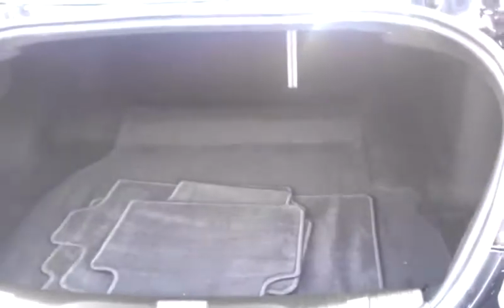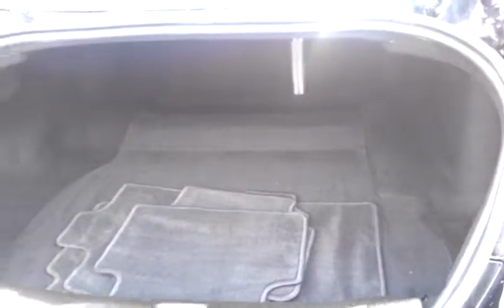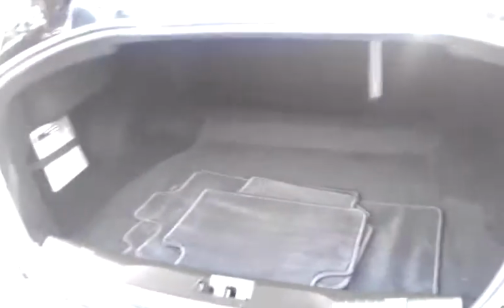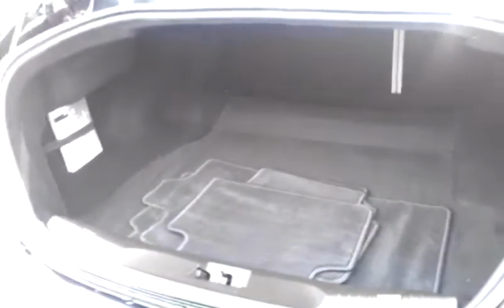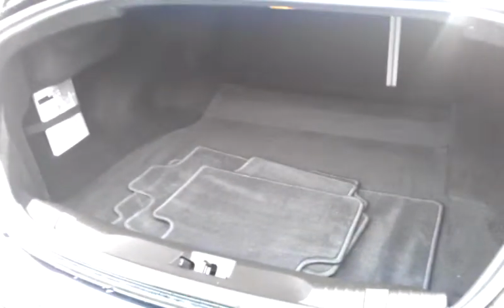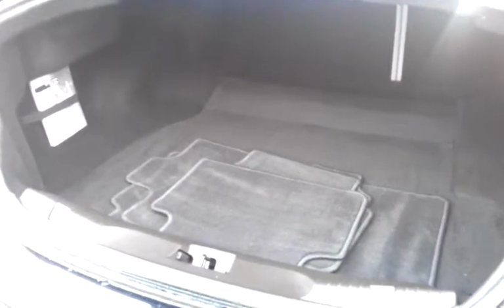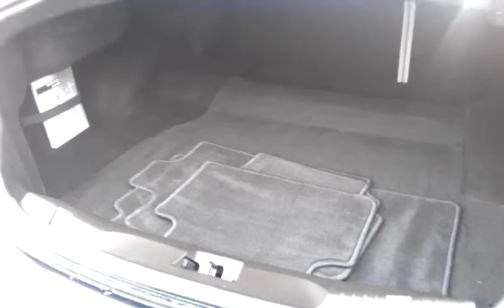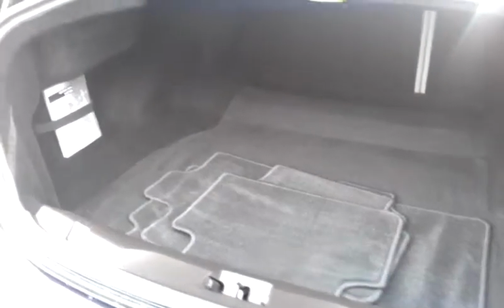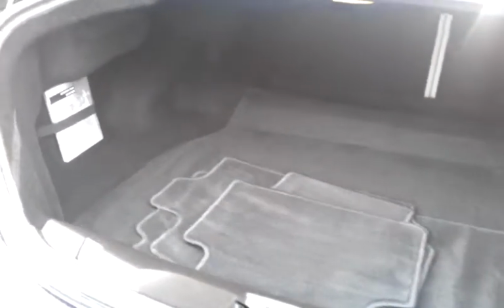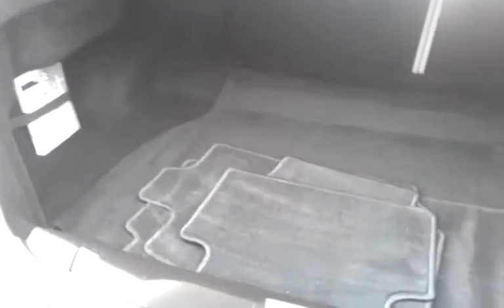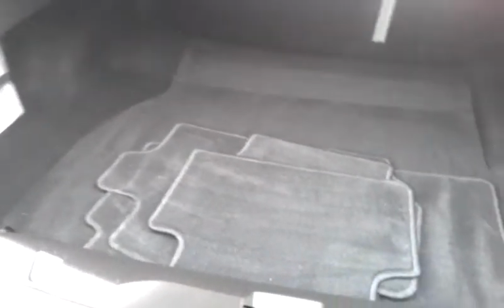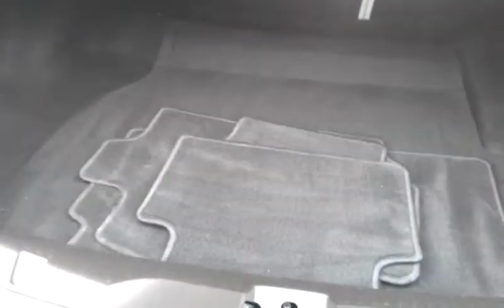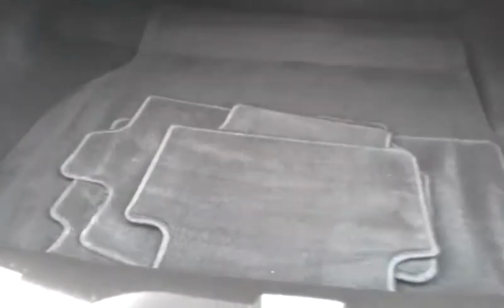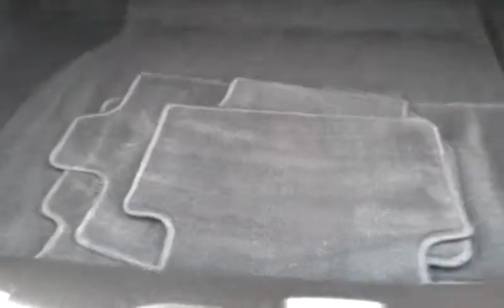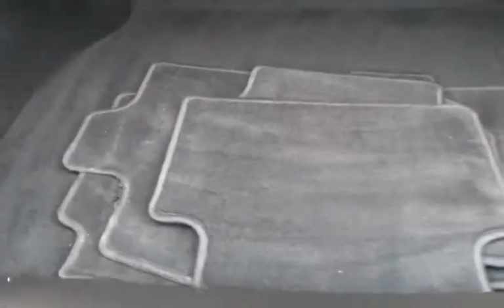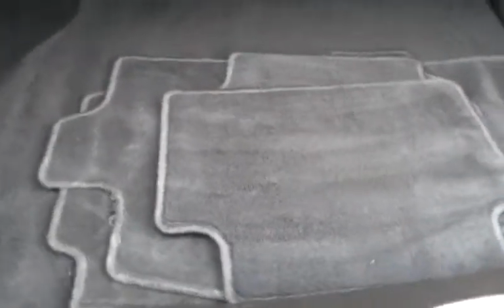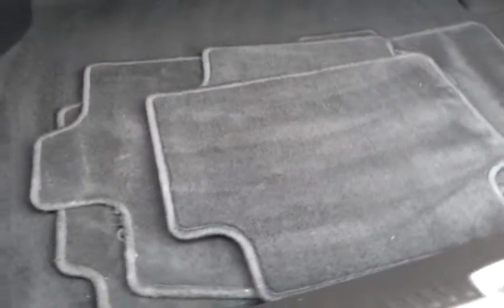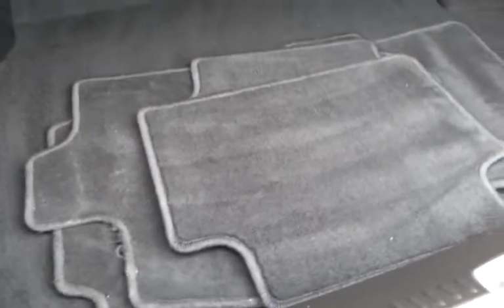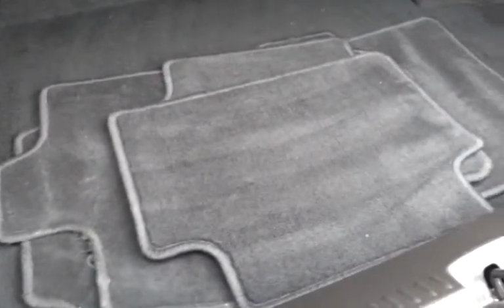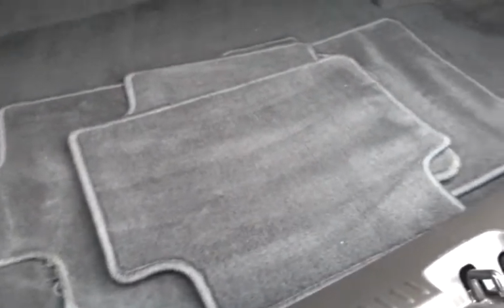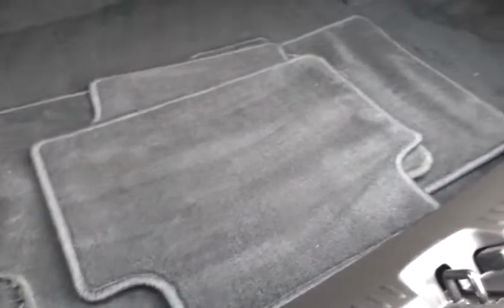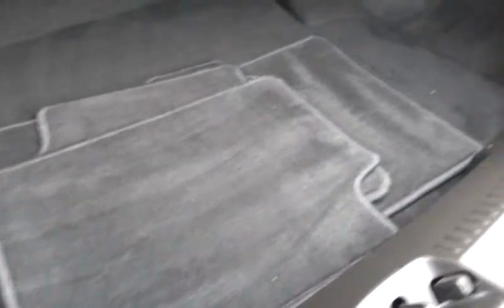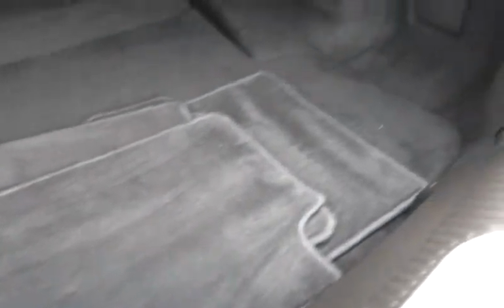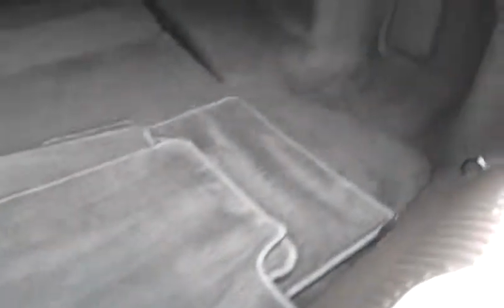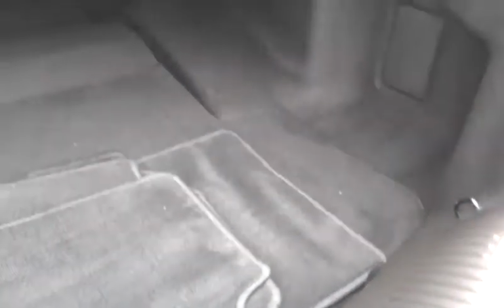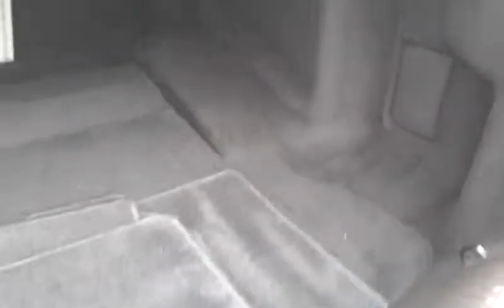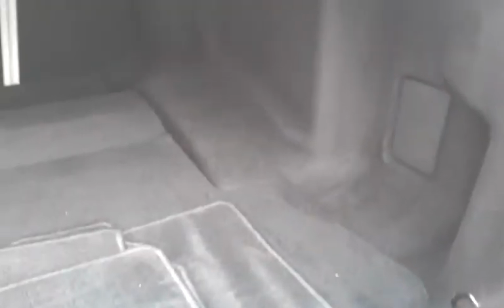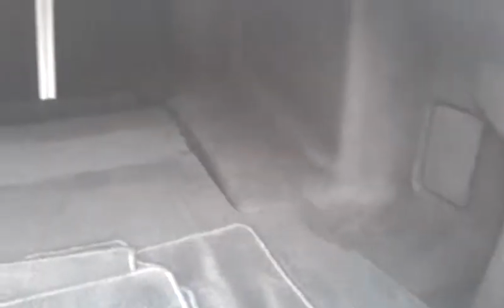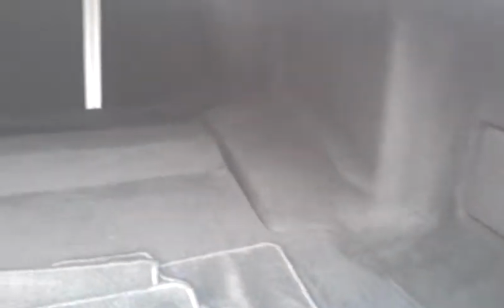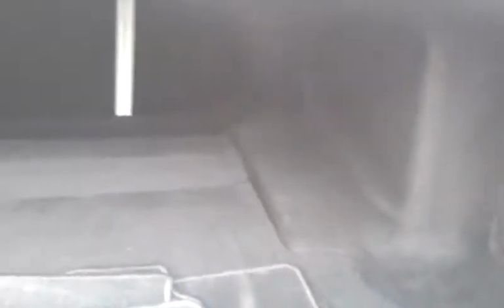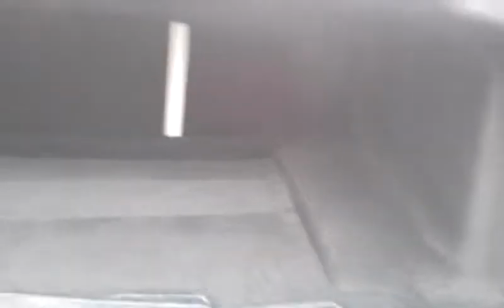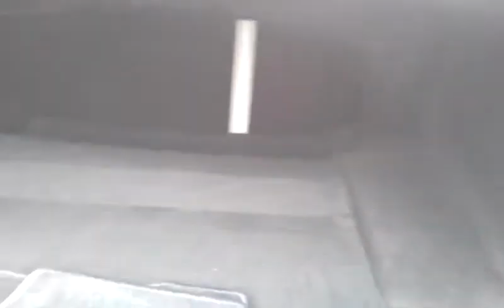I also want to show you the trunk space back here. You have your original floor mats back here — looks like you have all four of them — and plenty of cargo space back here.